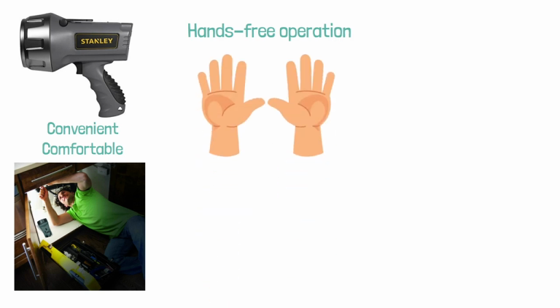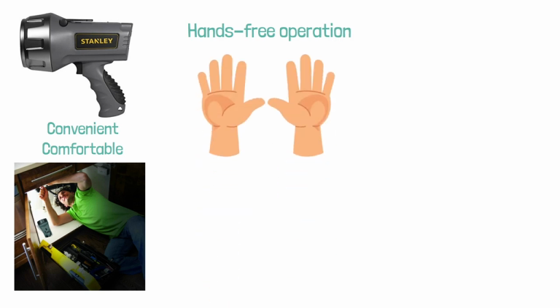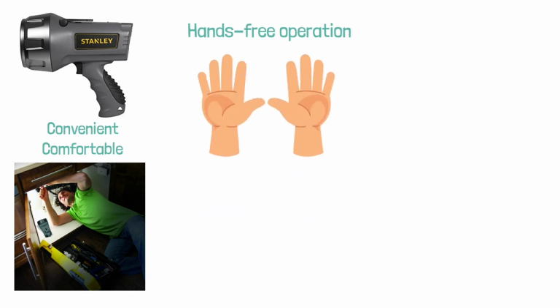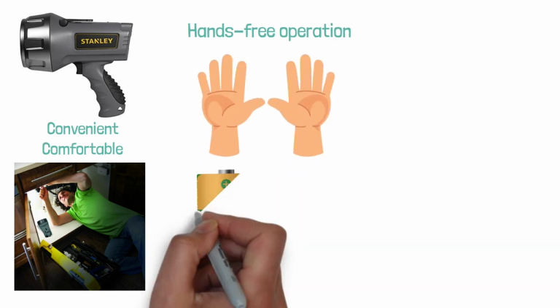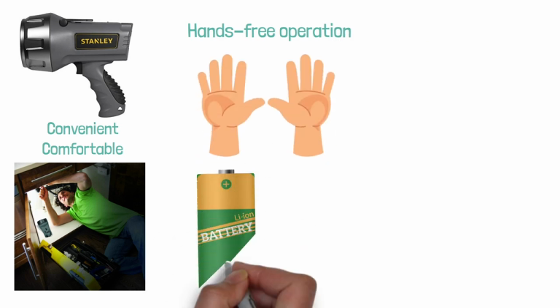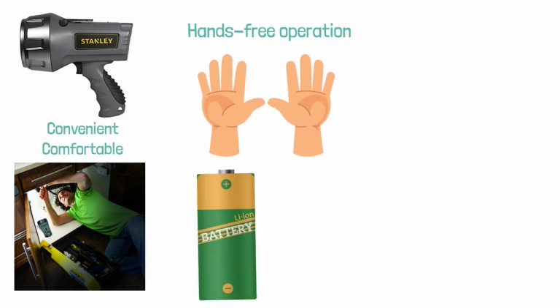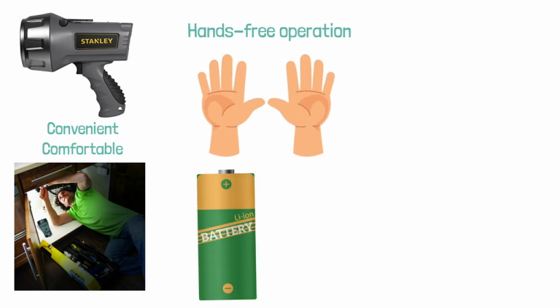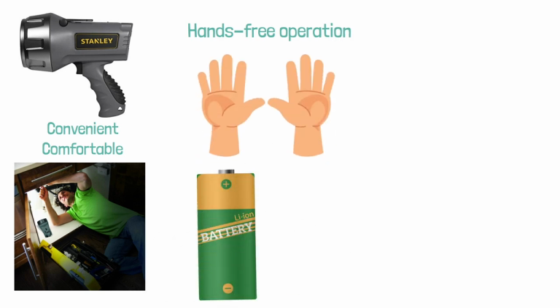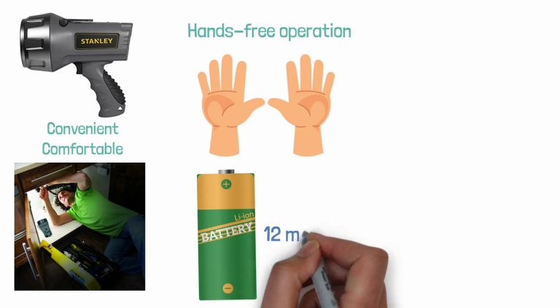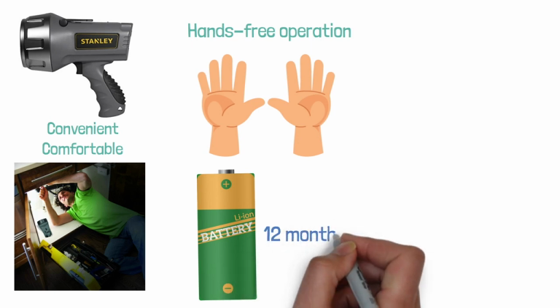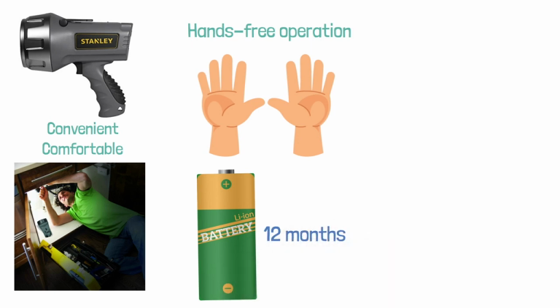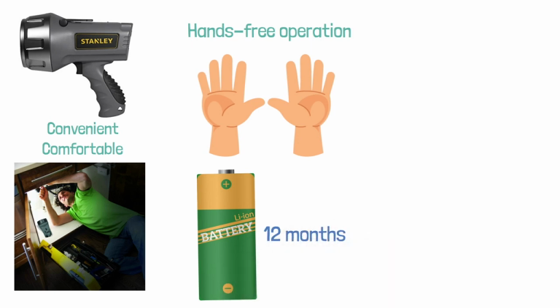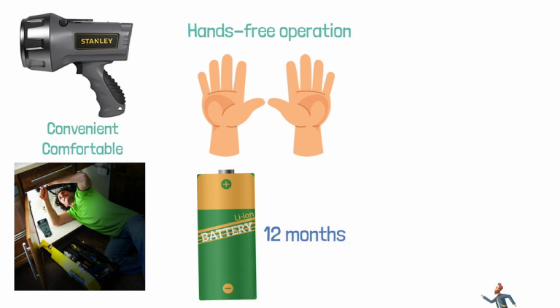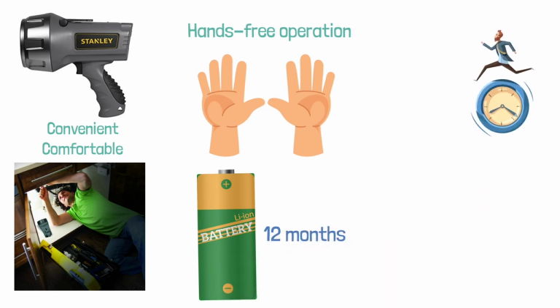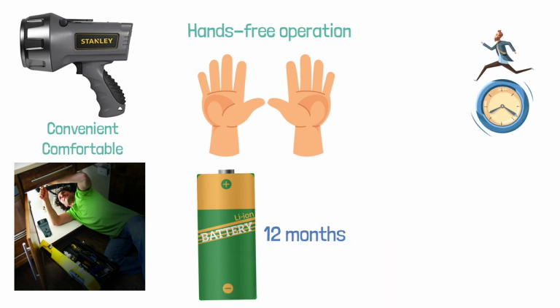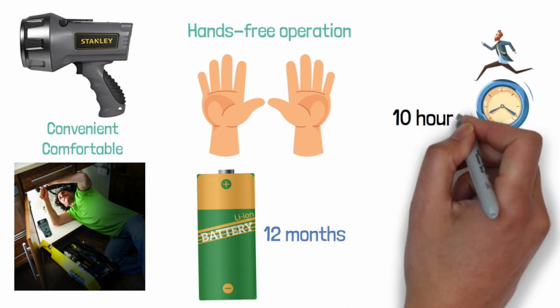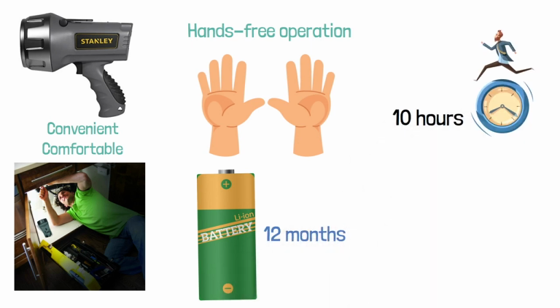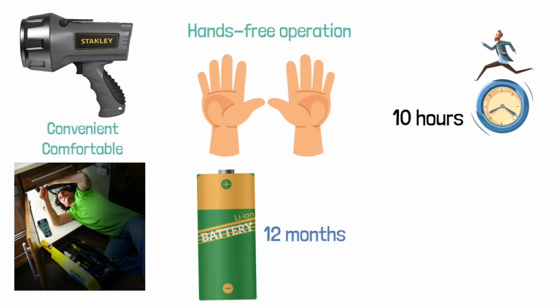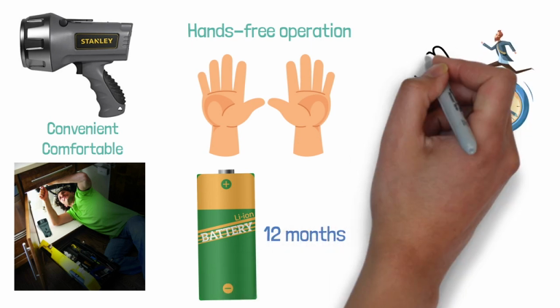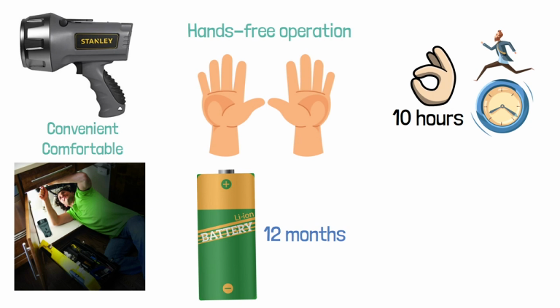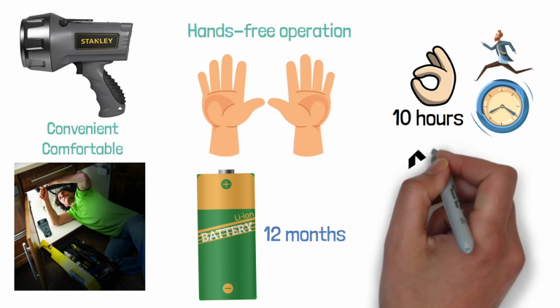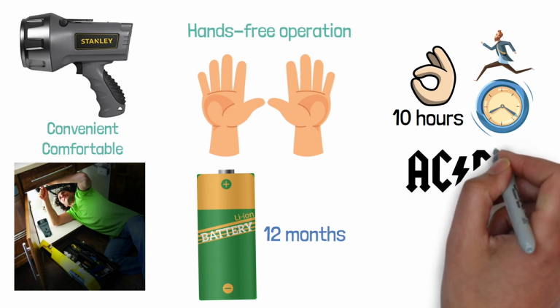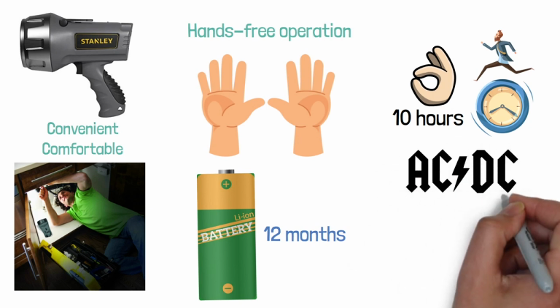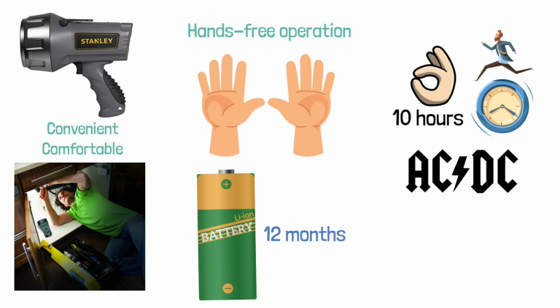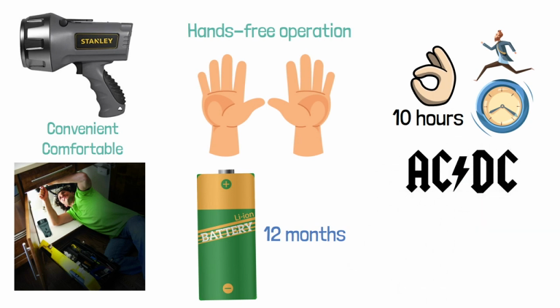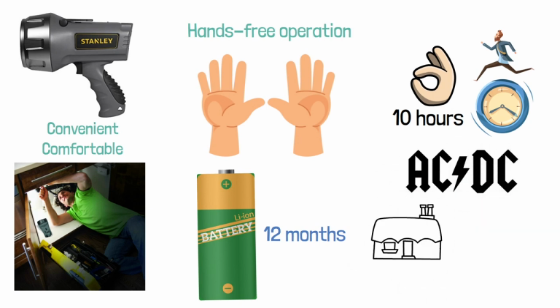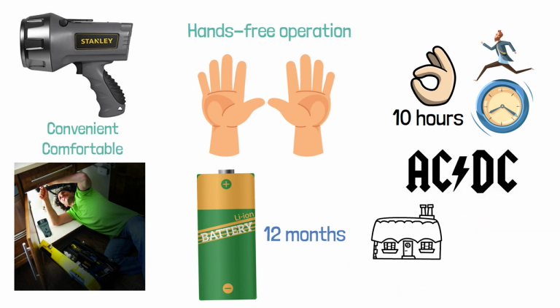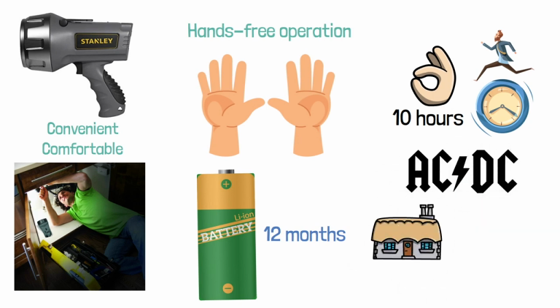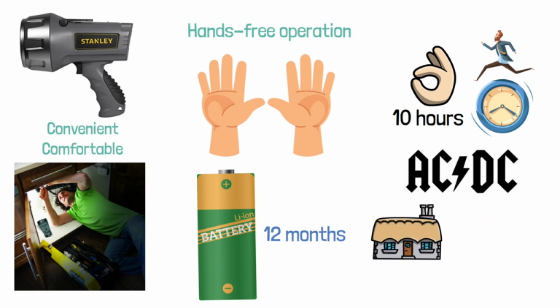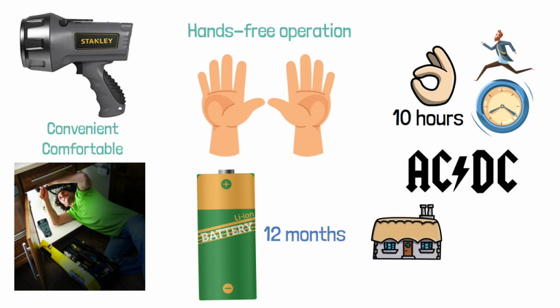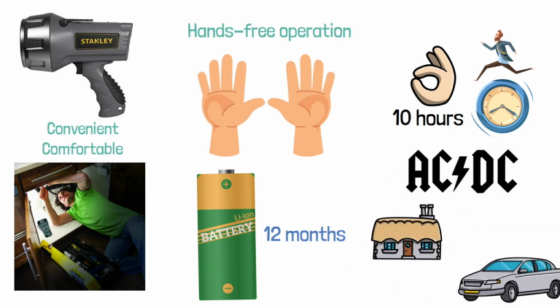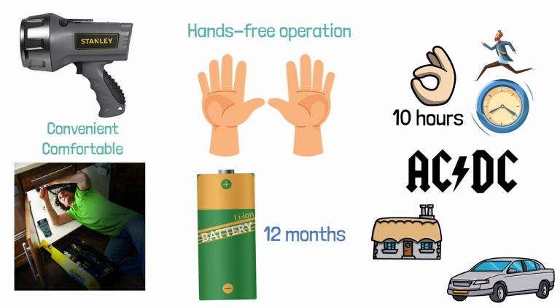The battery is a lithium-ion one, and it can stay charged for up to 12 months without having to recharge it. It has a runtime of up to 10 hours, which should be more than enough. It also comes with both AC and DC charging adapters to recharge the batteries when you're at home or in your vehicle.